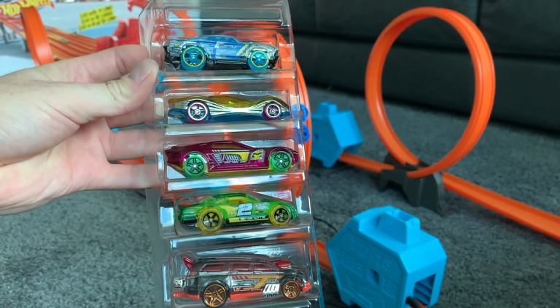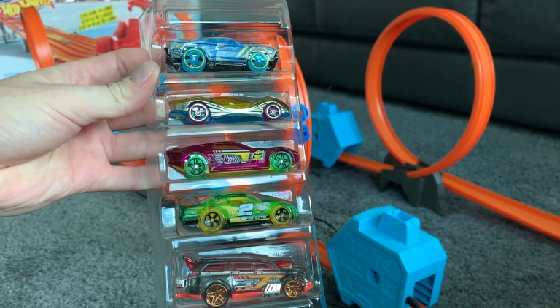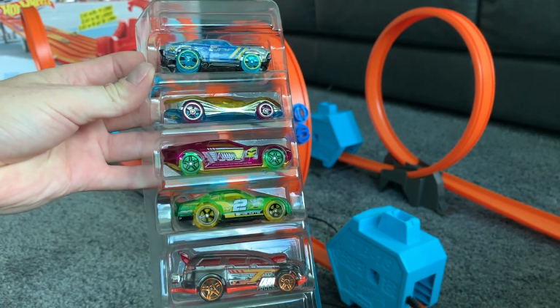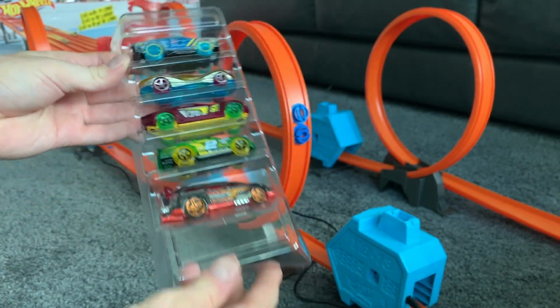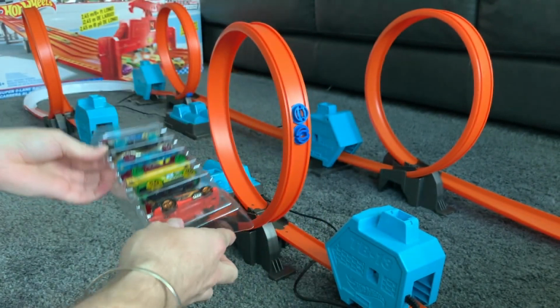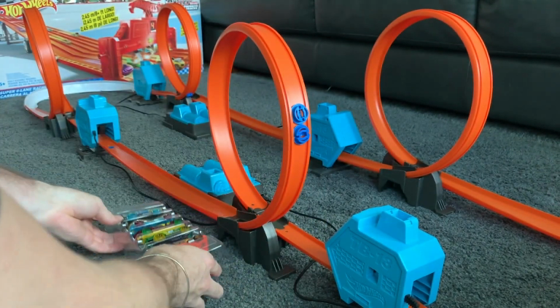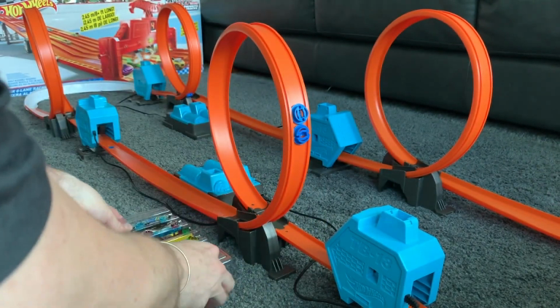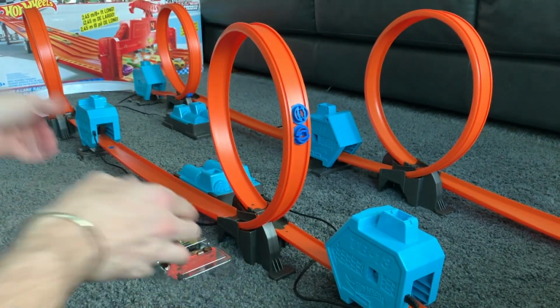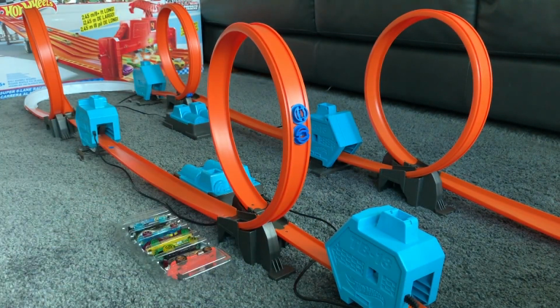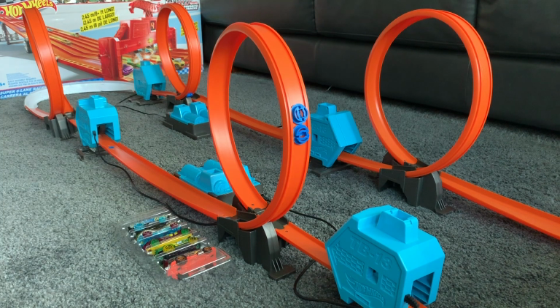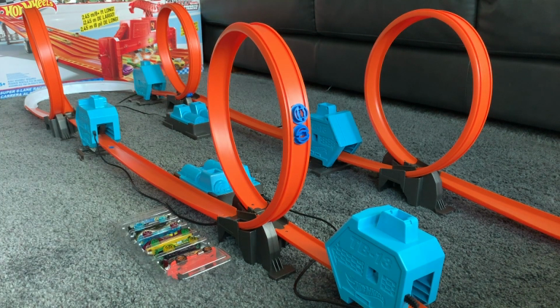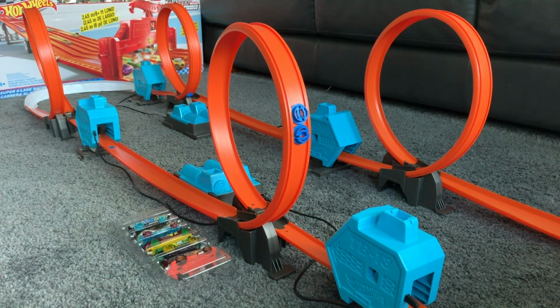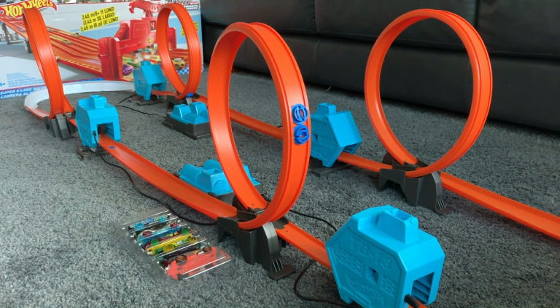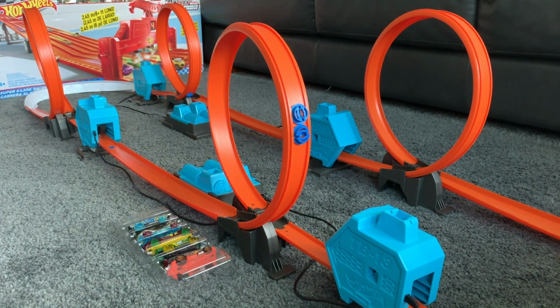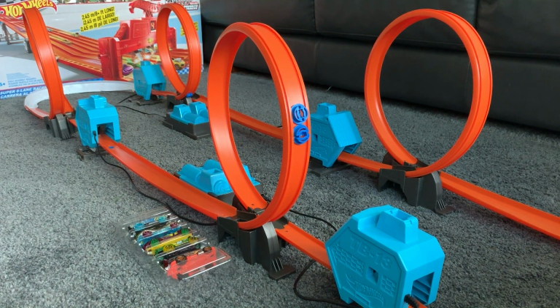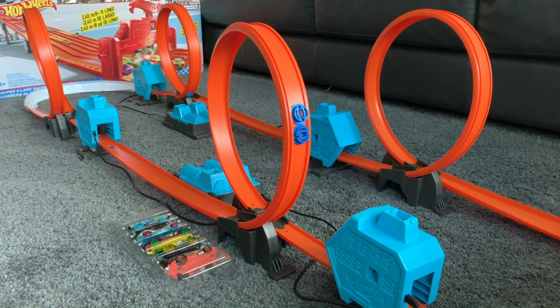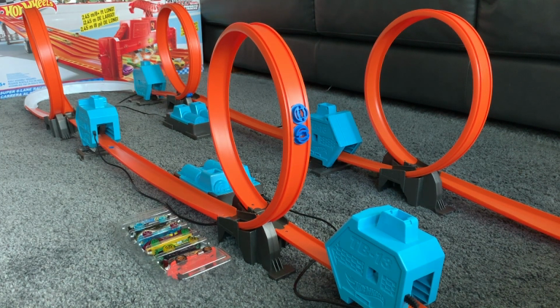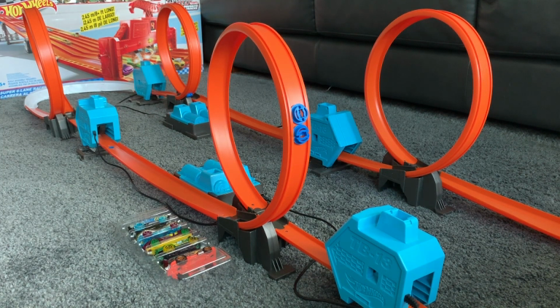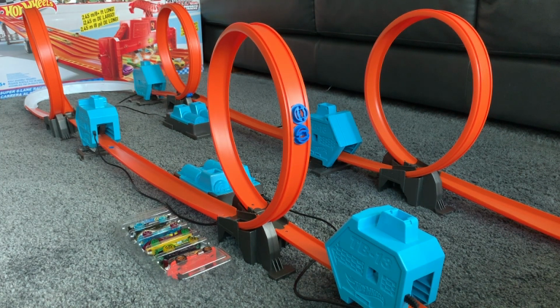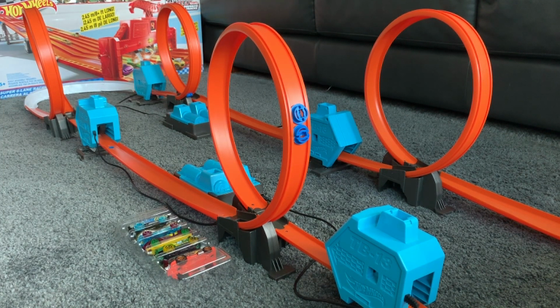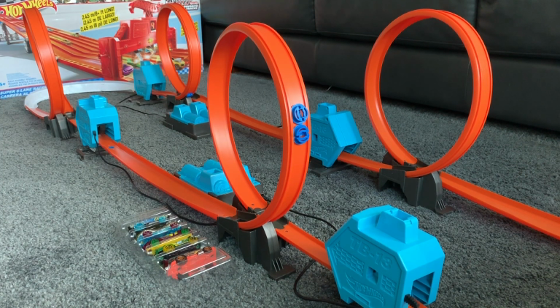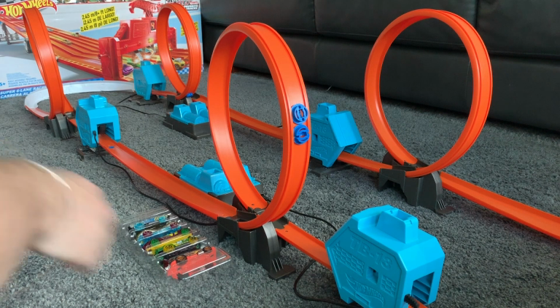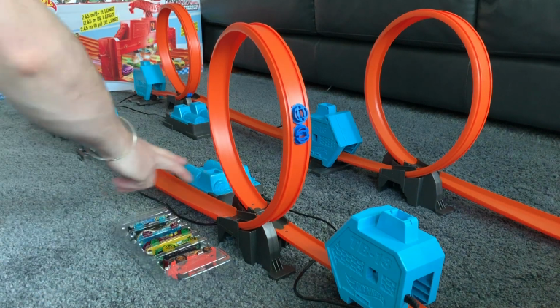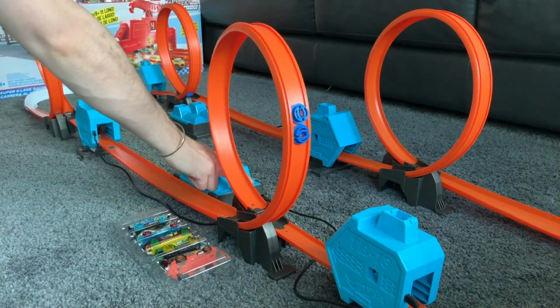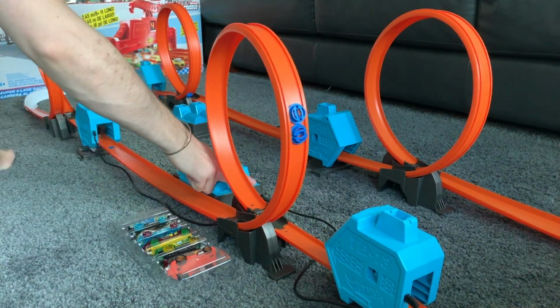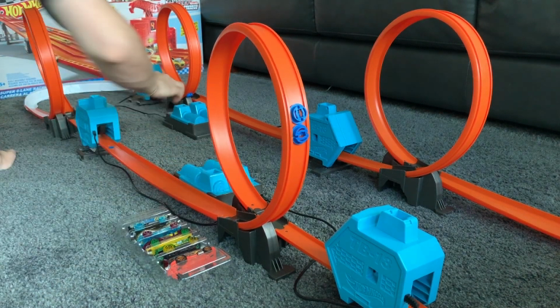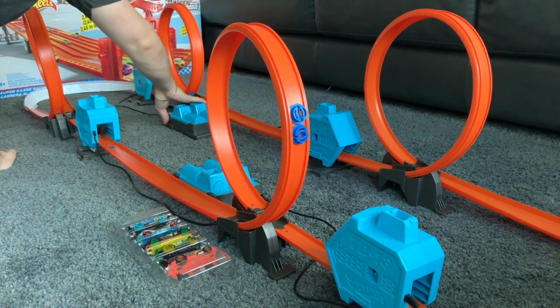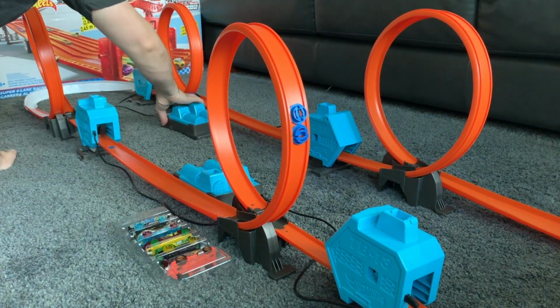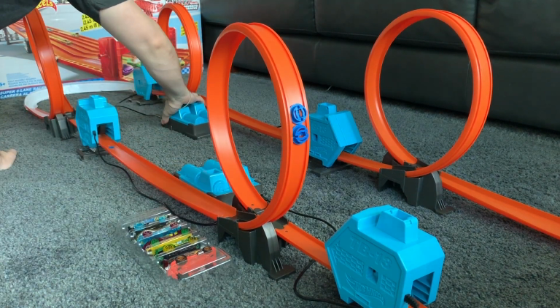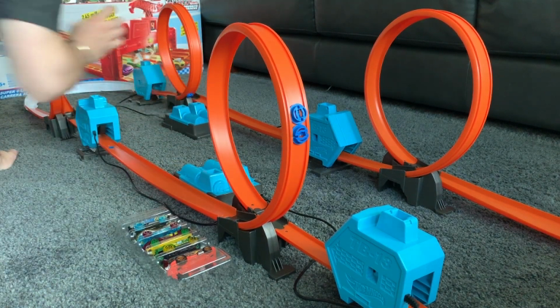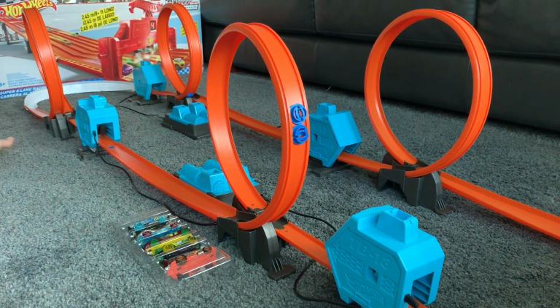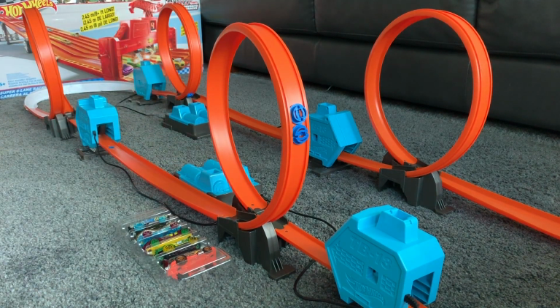Look at those cars — they're pretty cool. And with the right light, they look really nice as well with their crystal clear coloured bodies. So let's get the first car out of the pack after I've turned the boosters on.